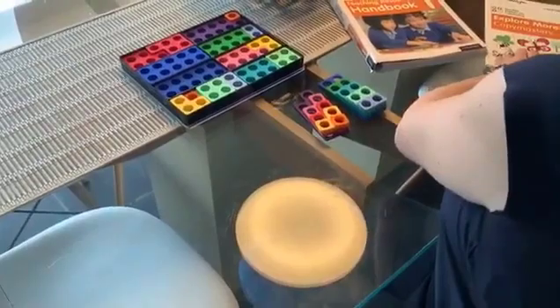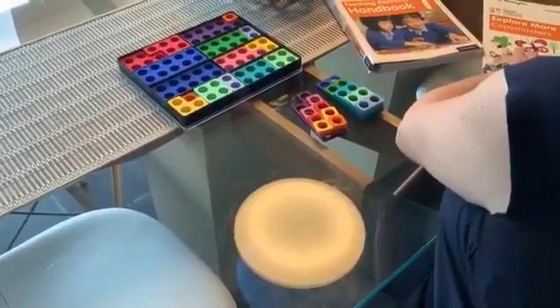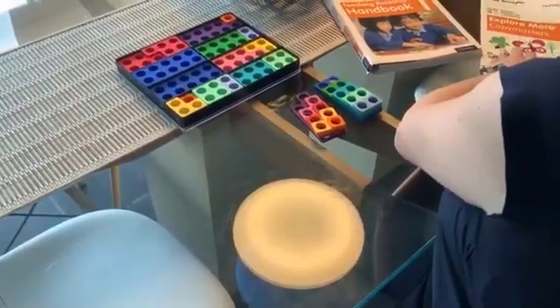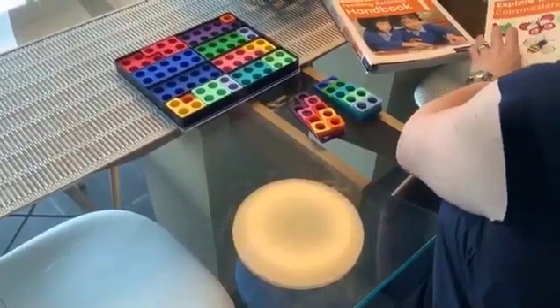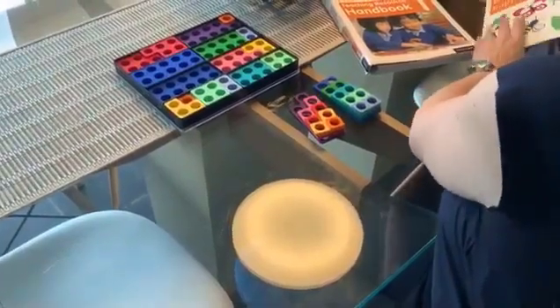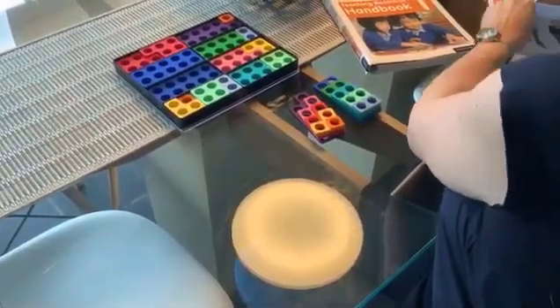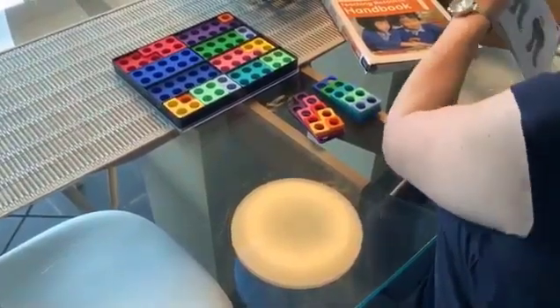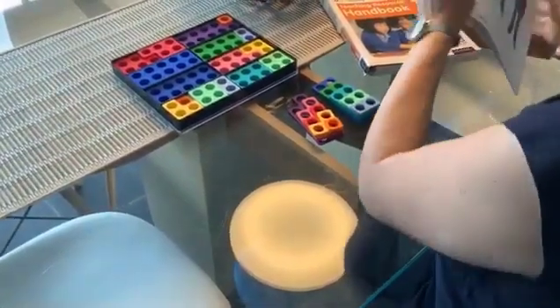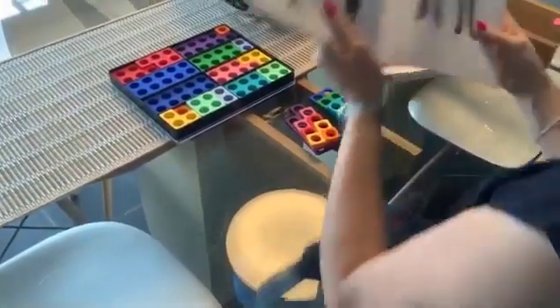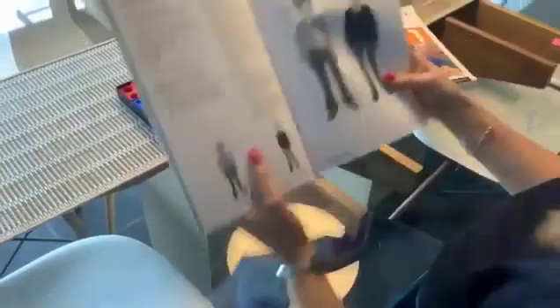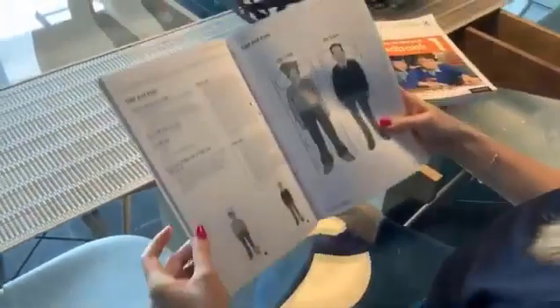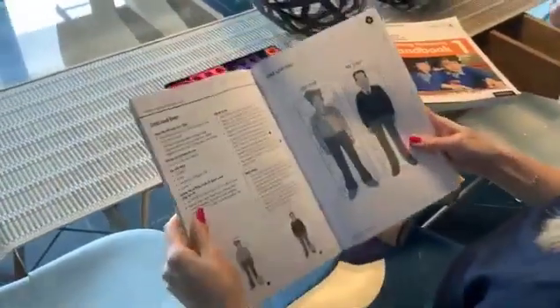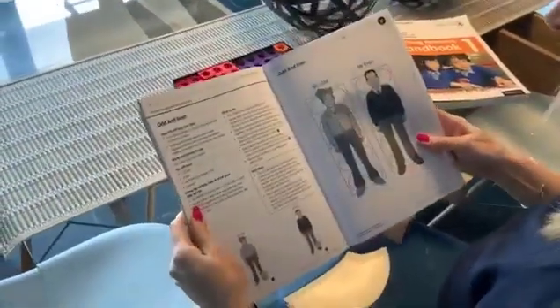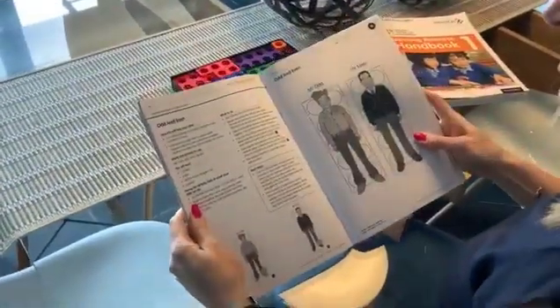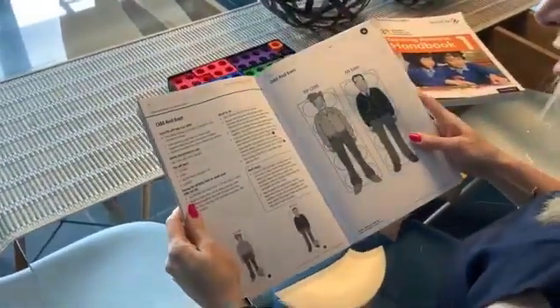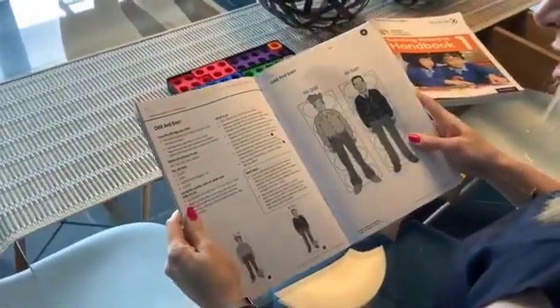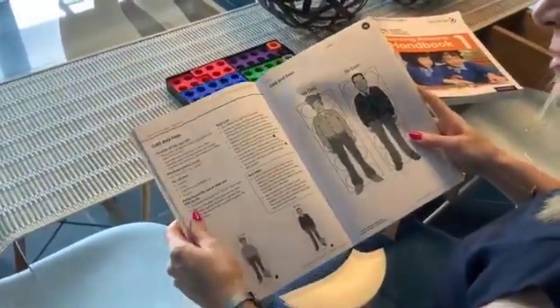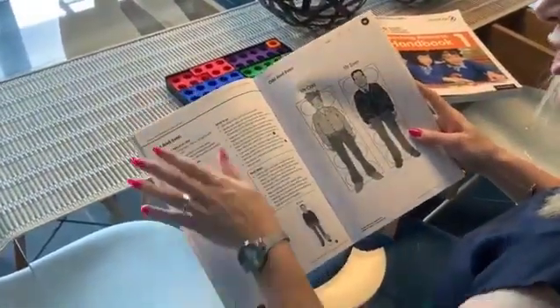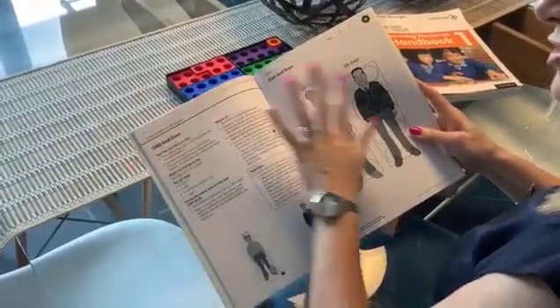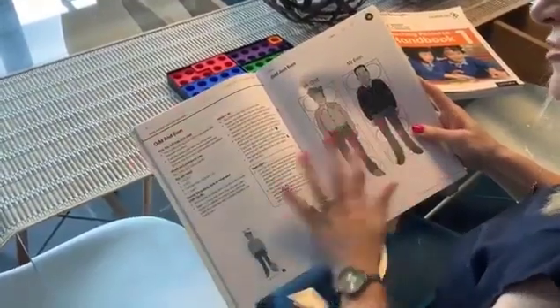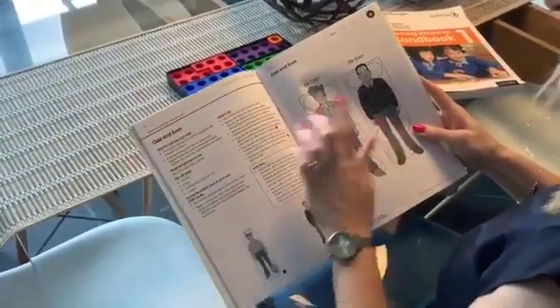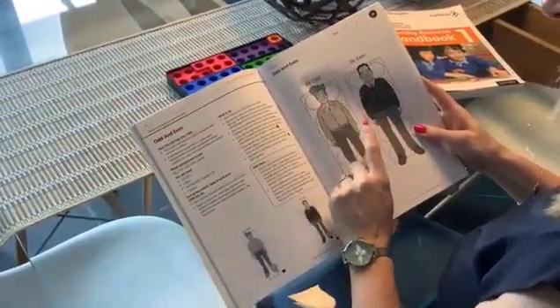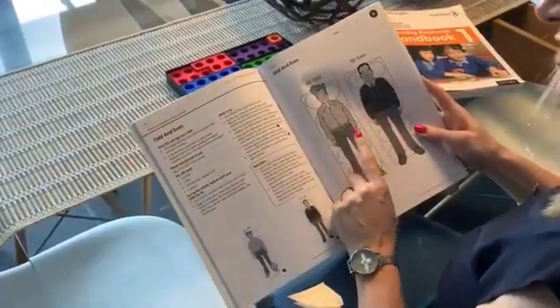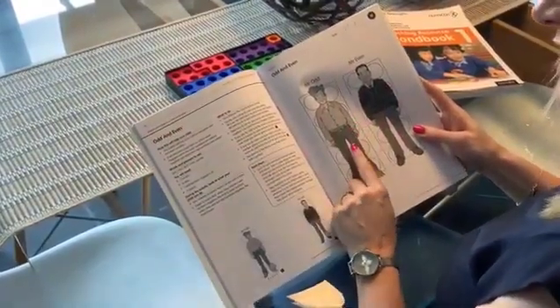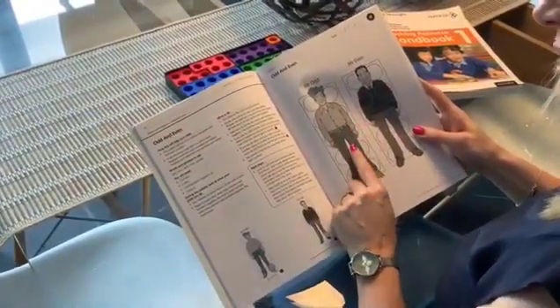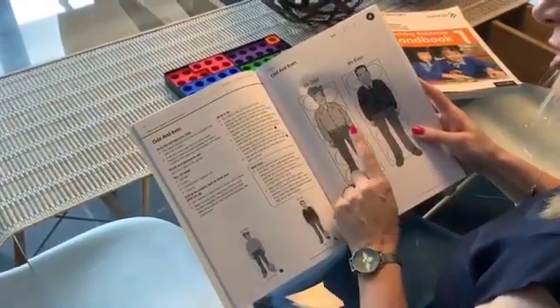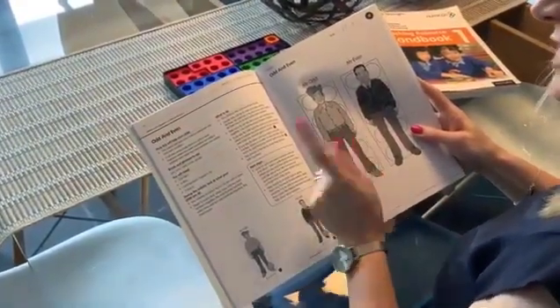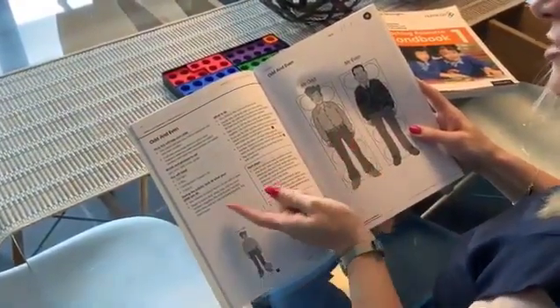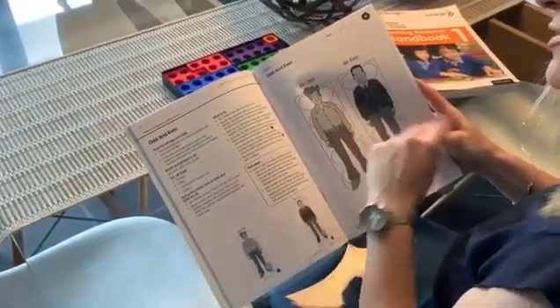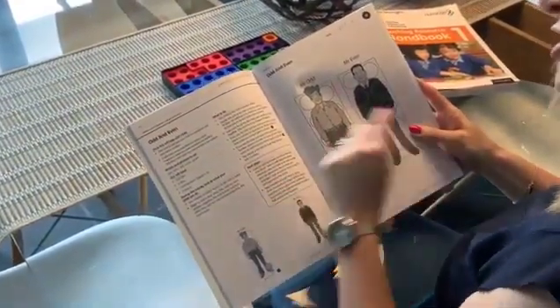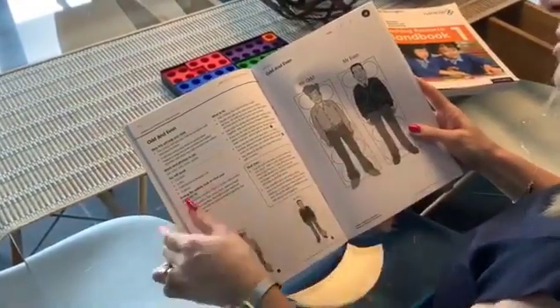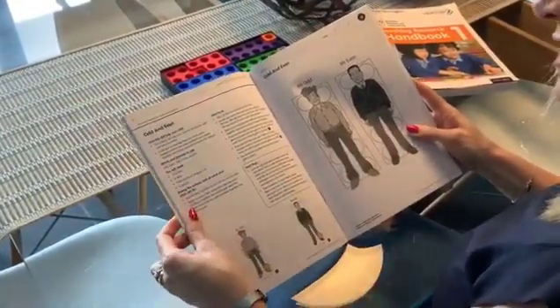There is also a really nice homework activity on odd and even, which goes through a really nice activity and game focusing on what we've just talked about there.